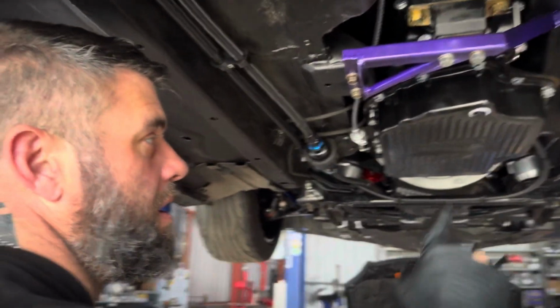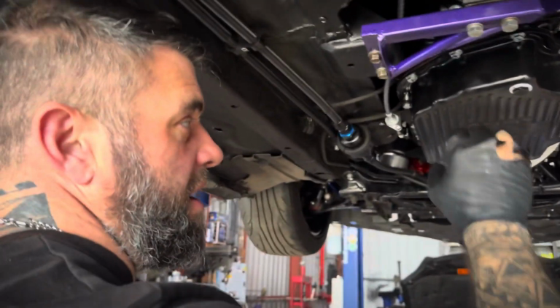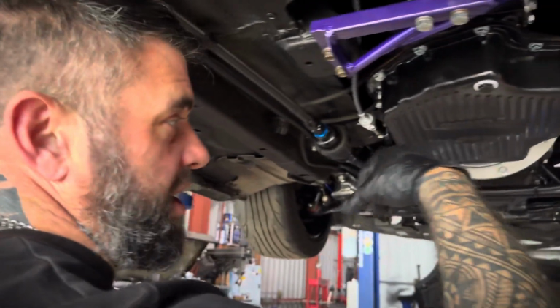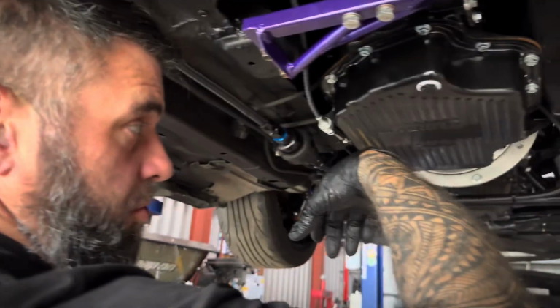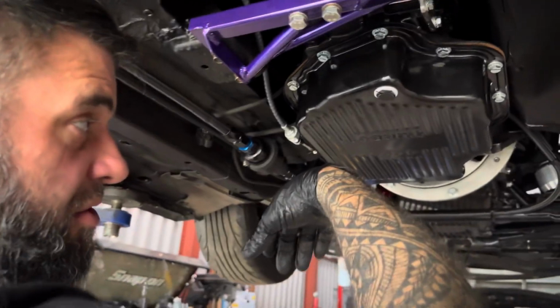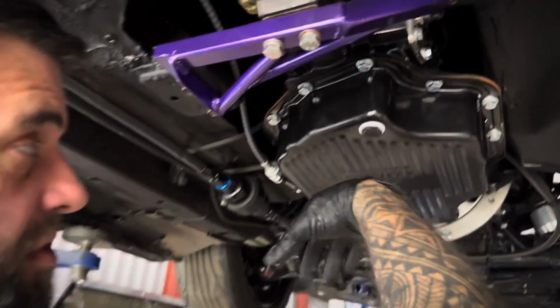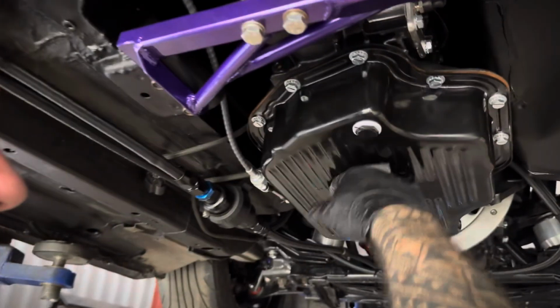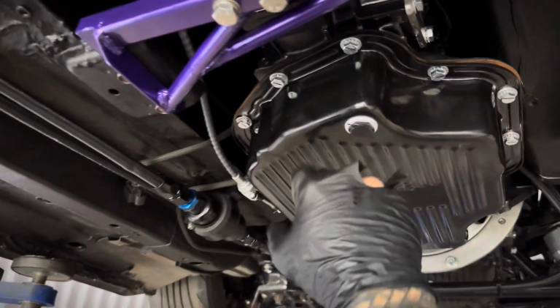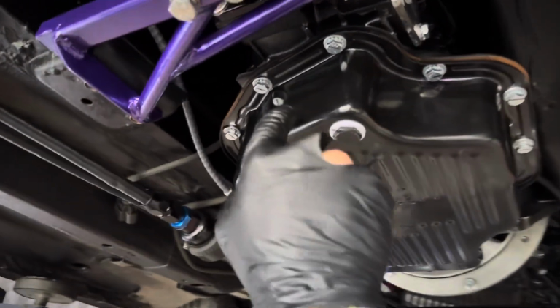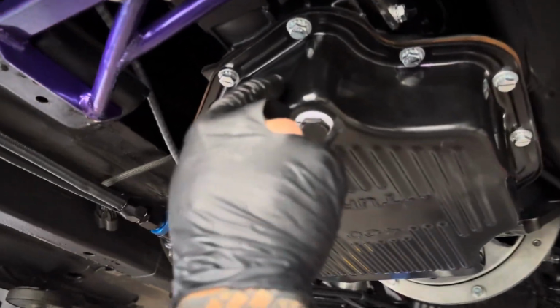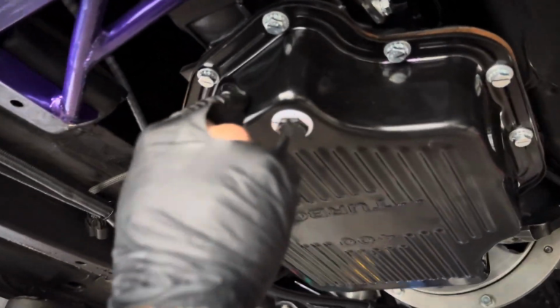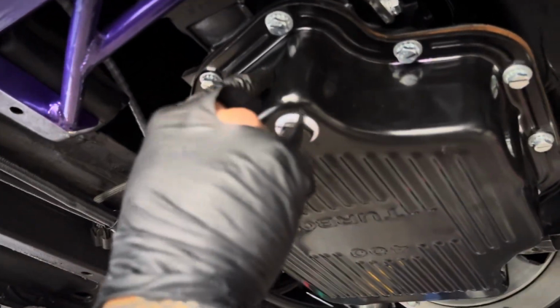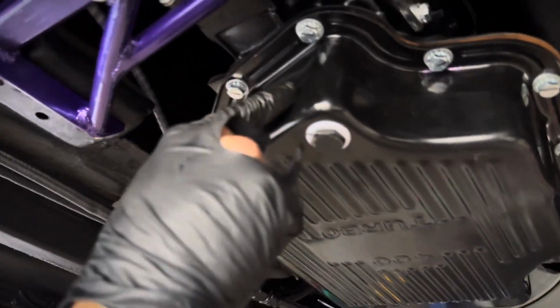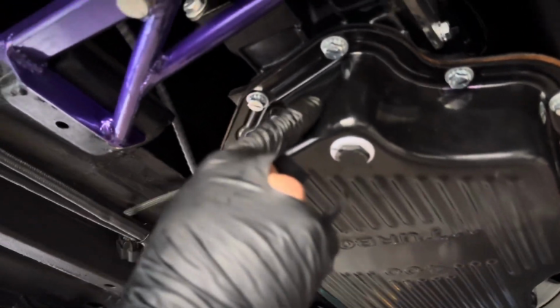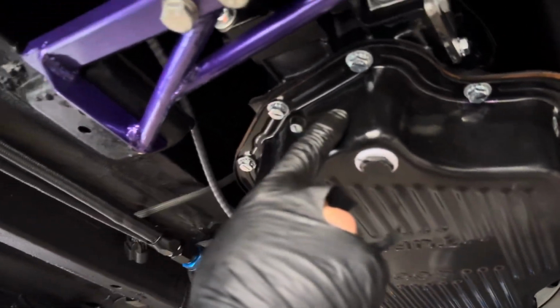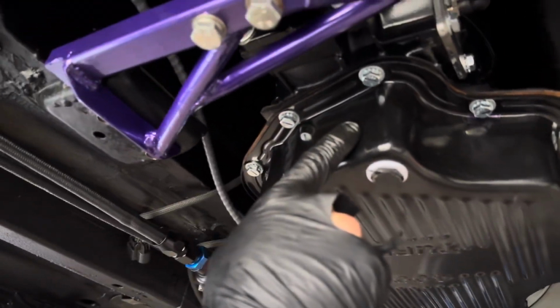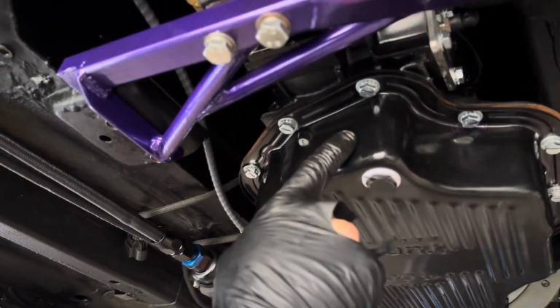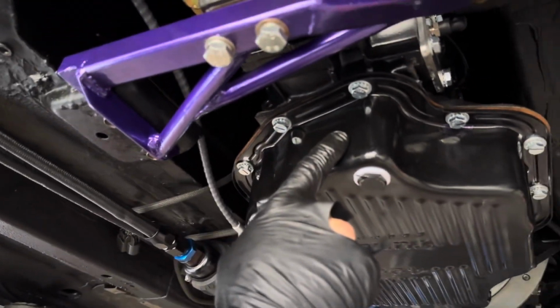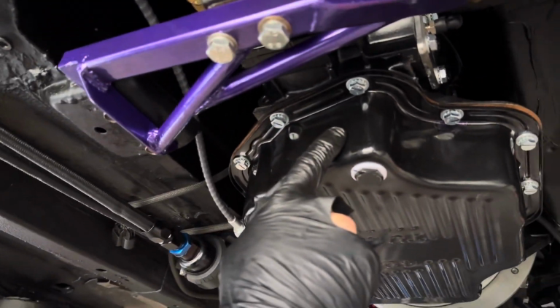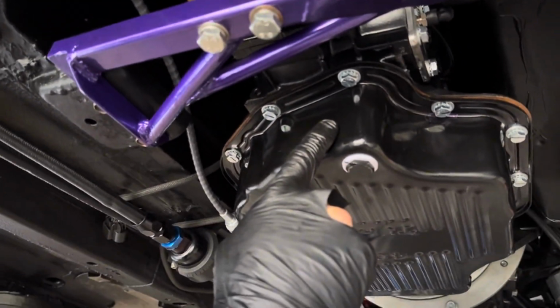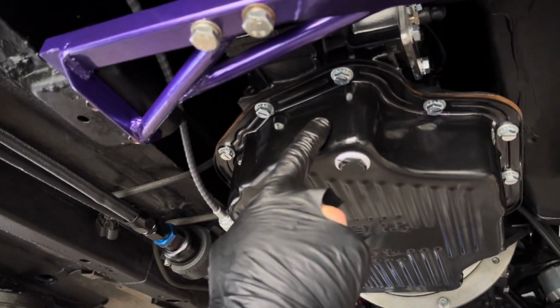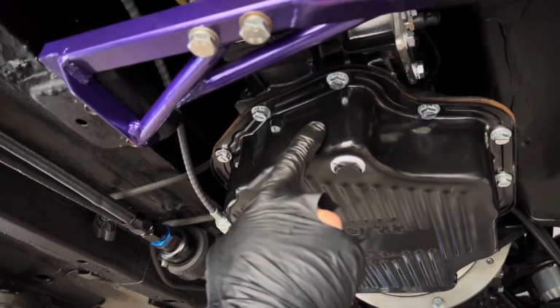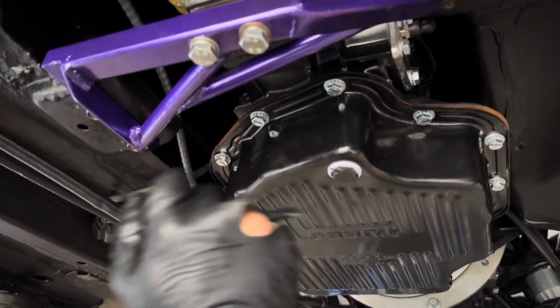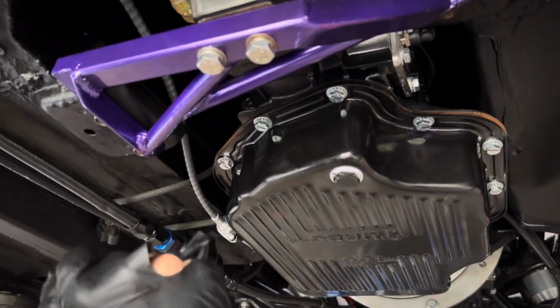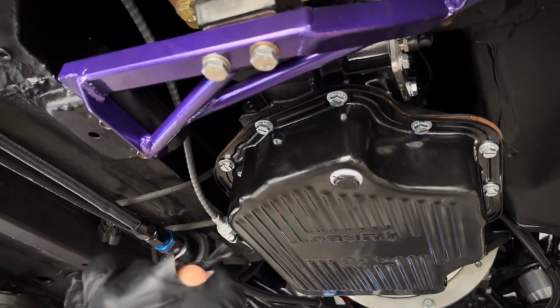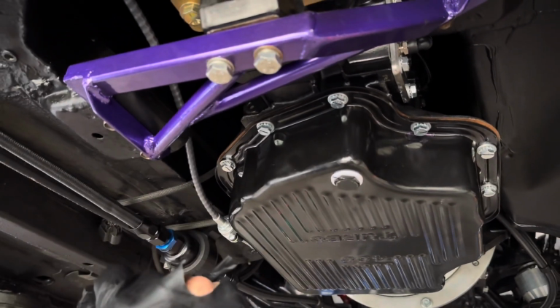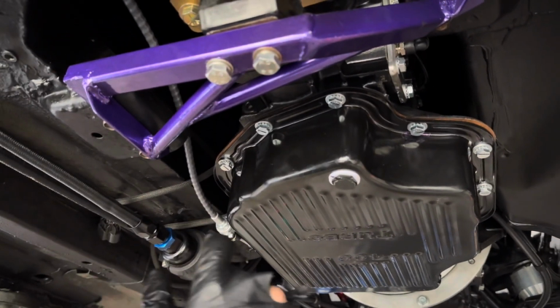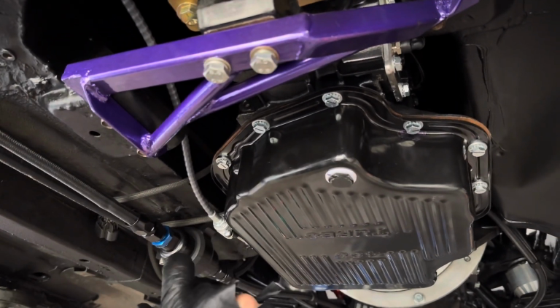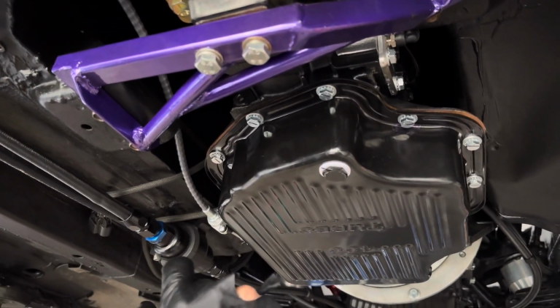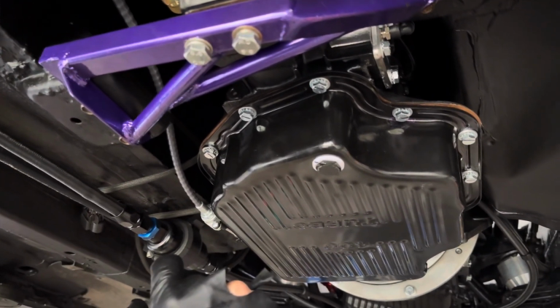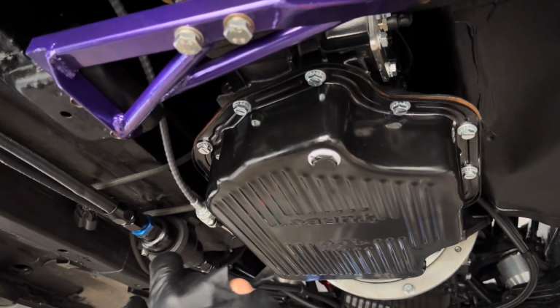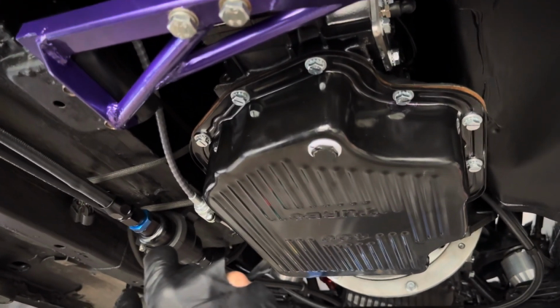I have to take the oil pan off and fit the temperature sensor for my transmission cooler - that'll be coming next.